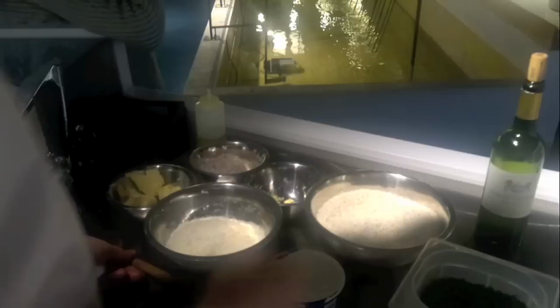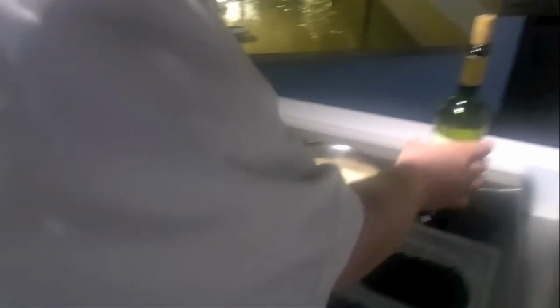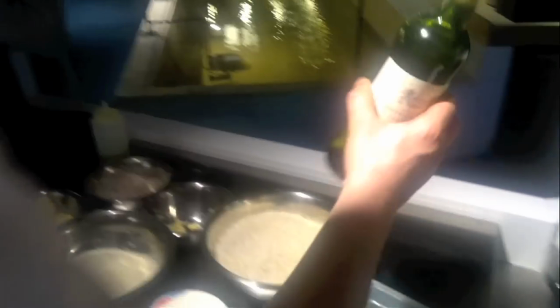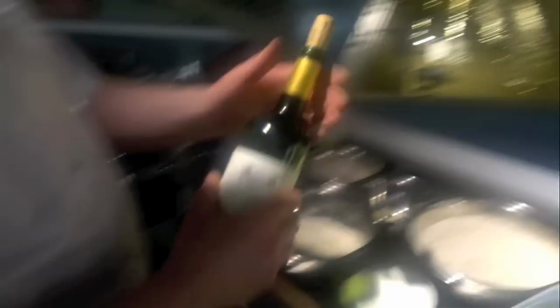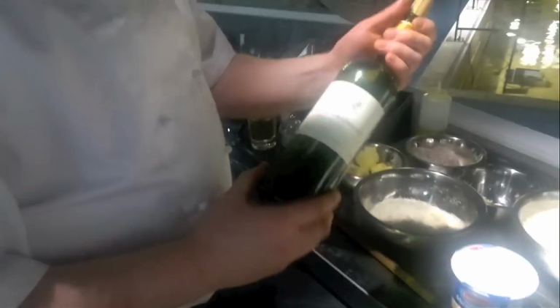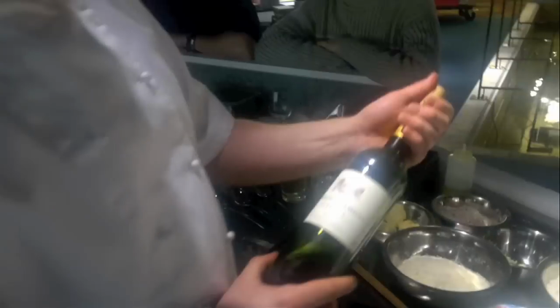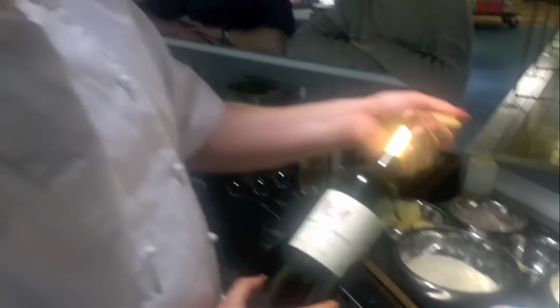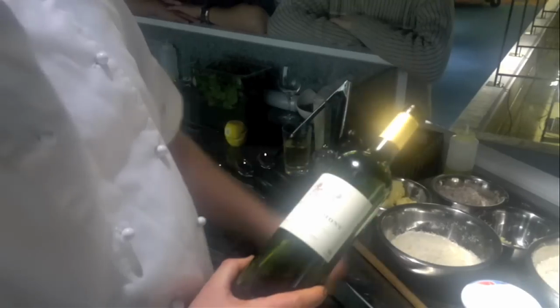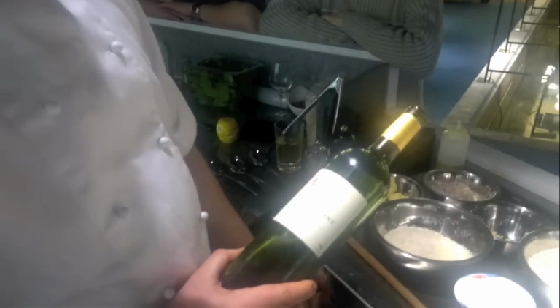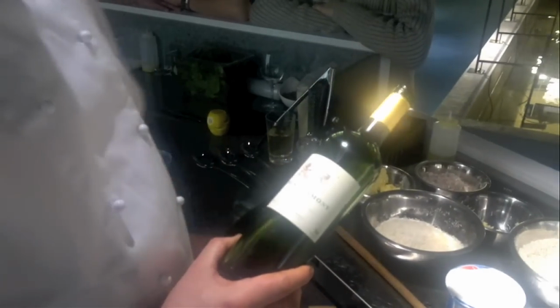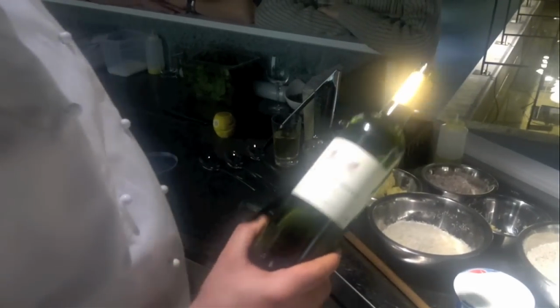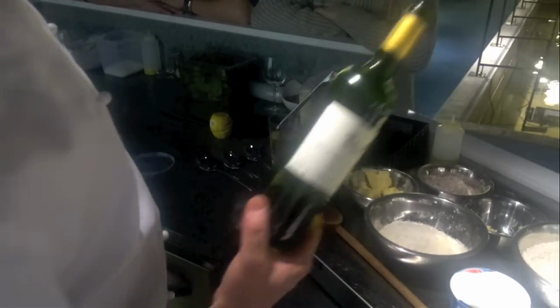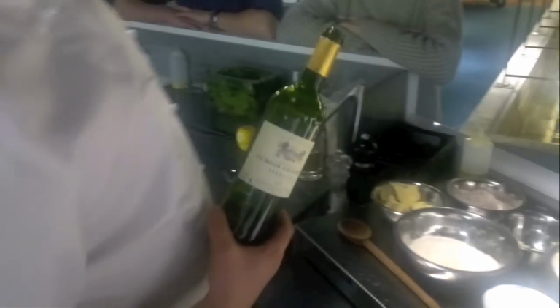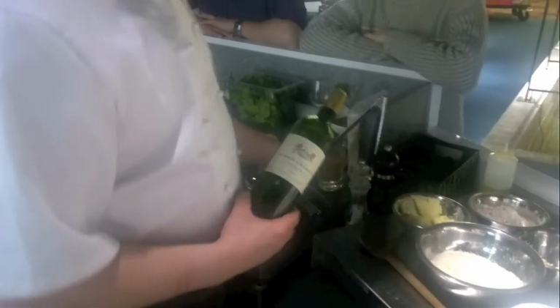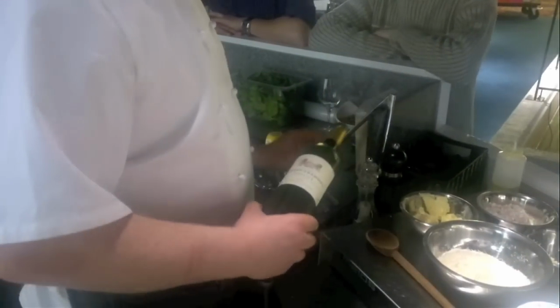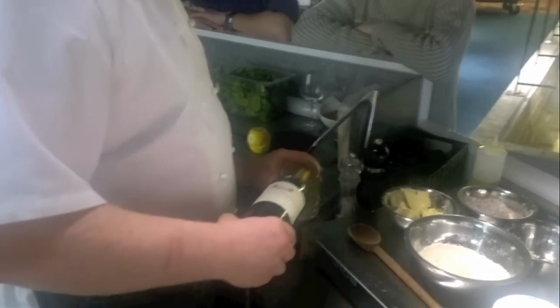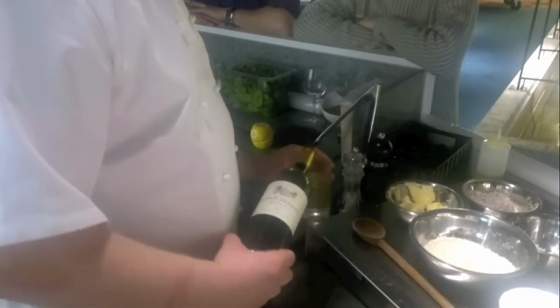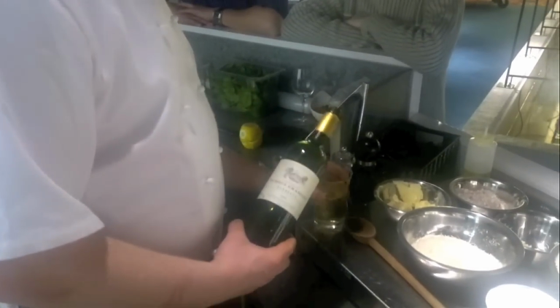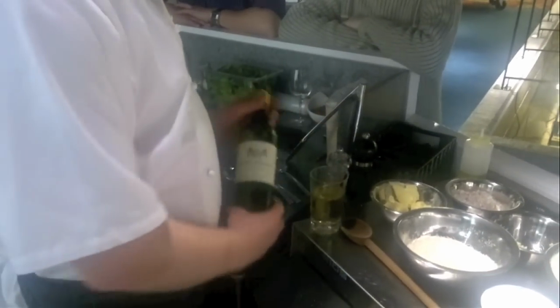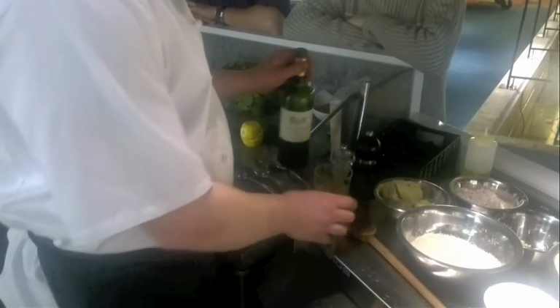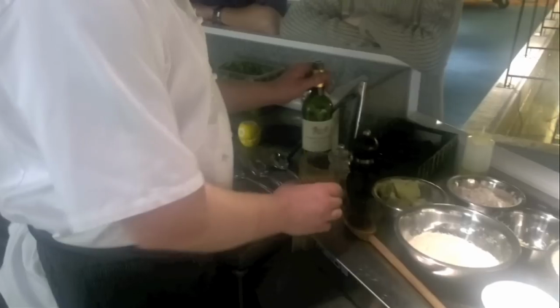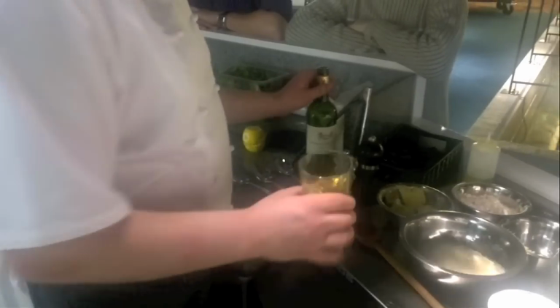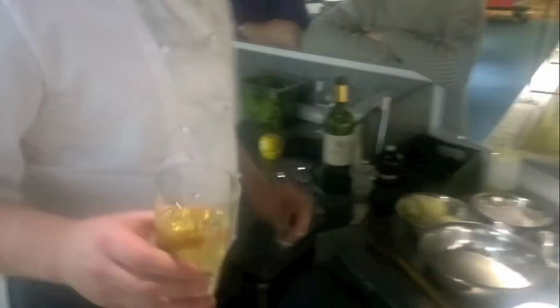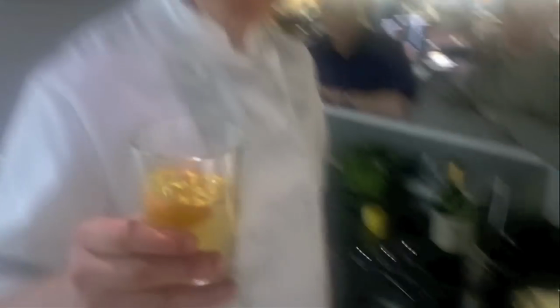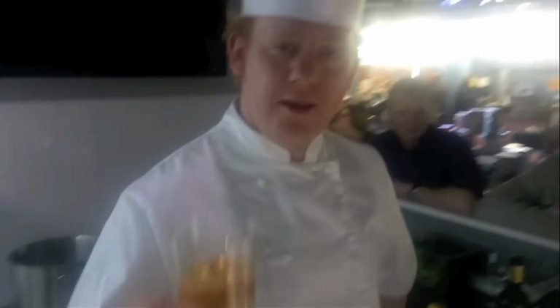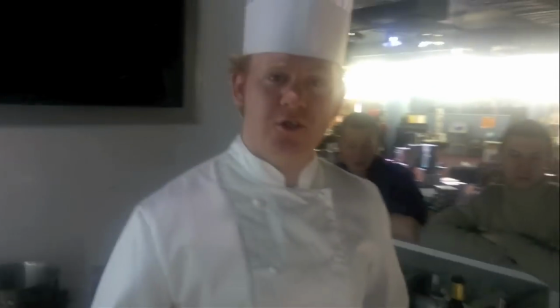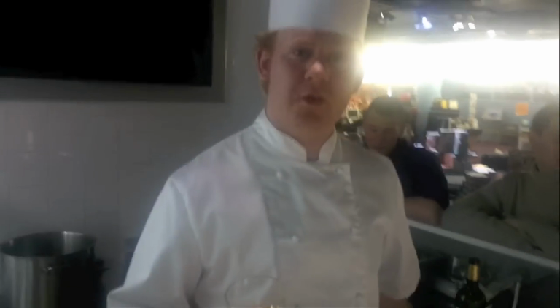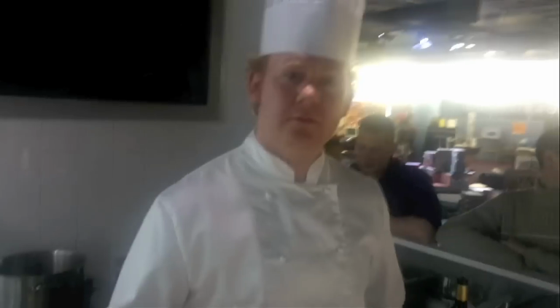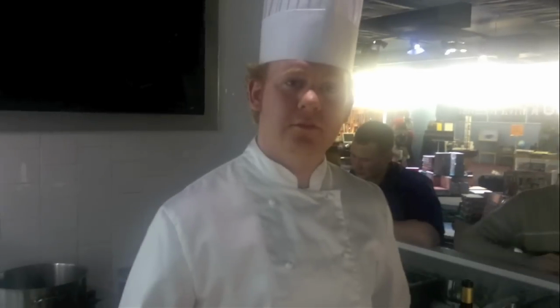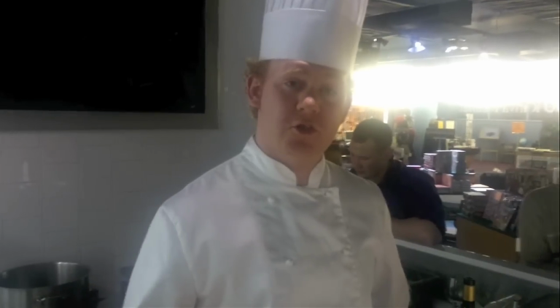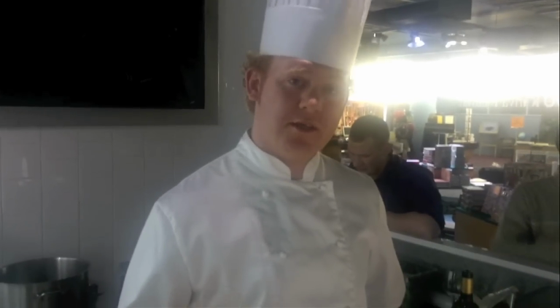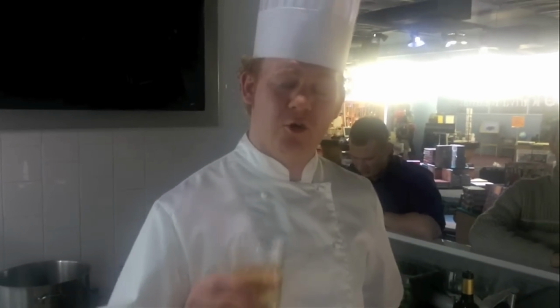This is the white wine we're going to go with. It's a lovely Bordeaux, French, Chateaubriand. It's a fine wine. Taste a little here now. And like I say, if it's not good enough to drink, it's not good enough to cook with.